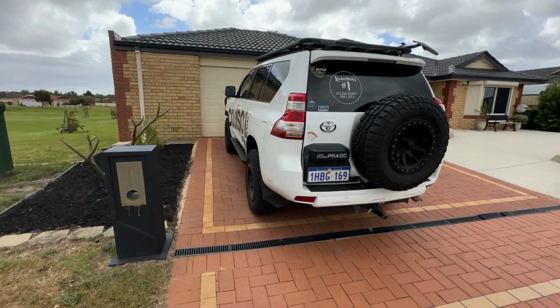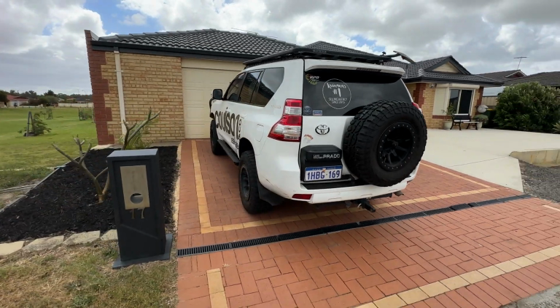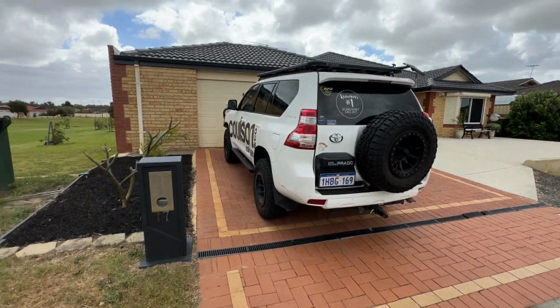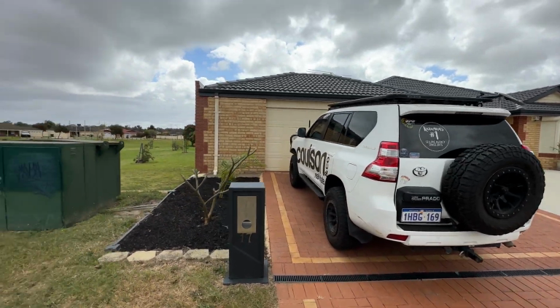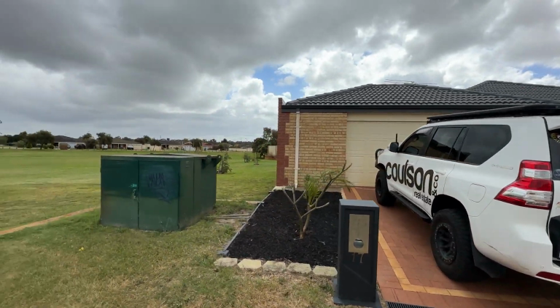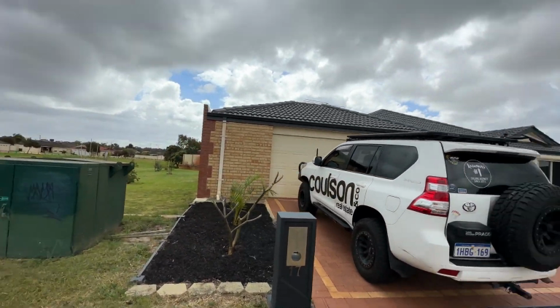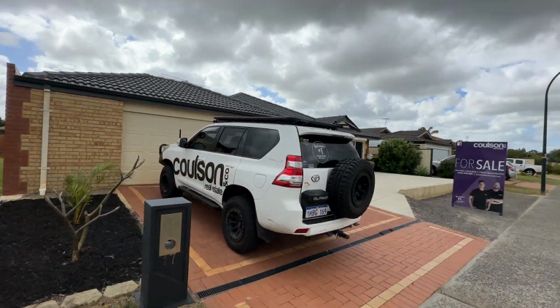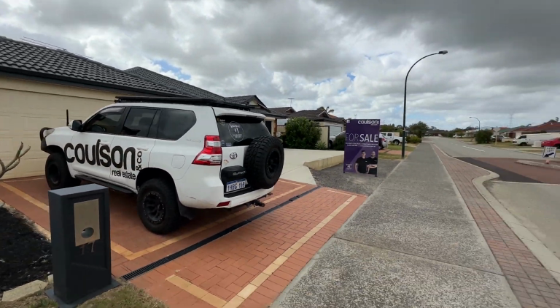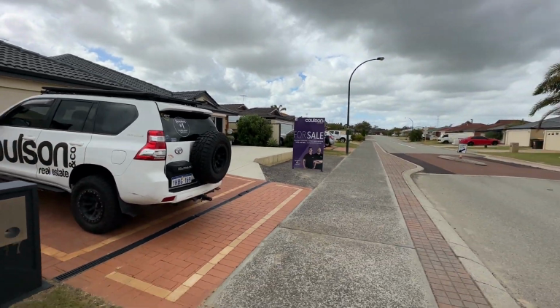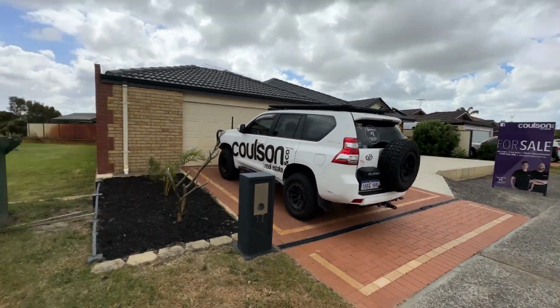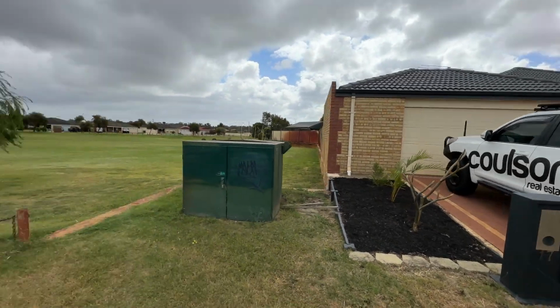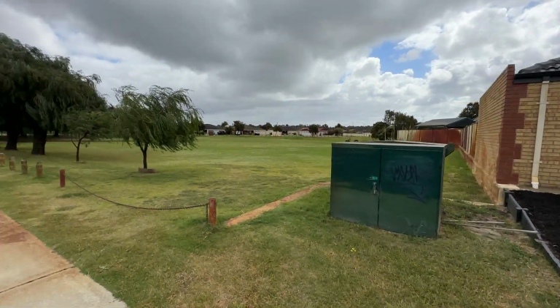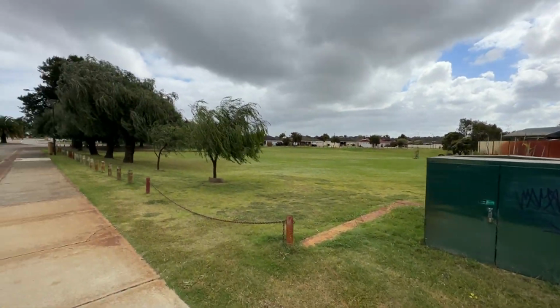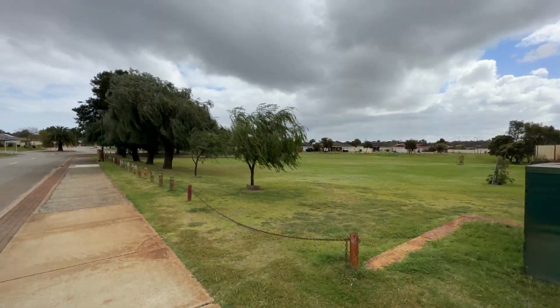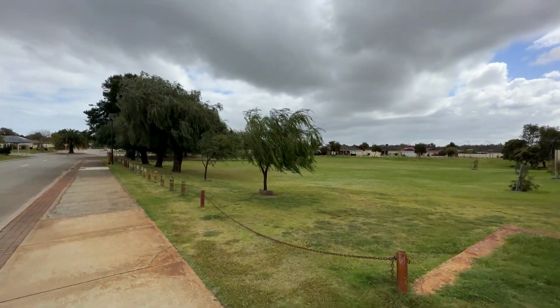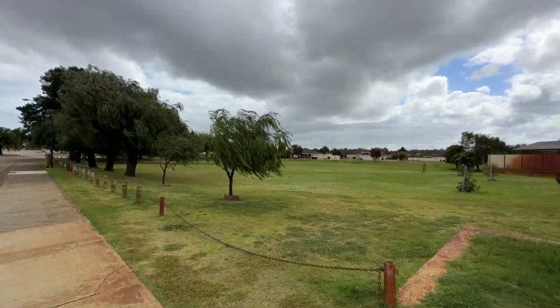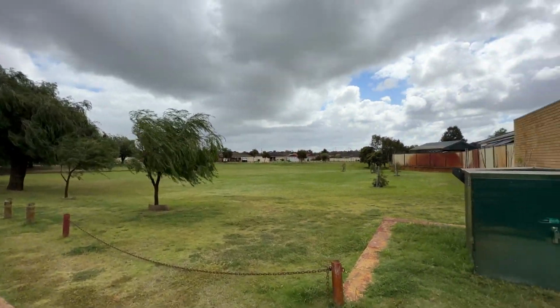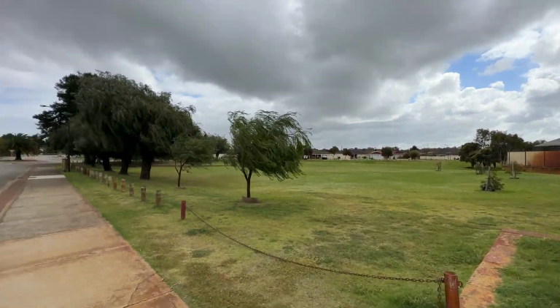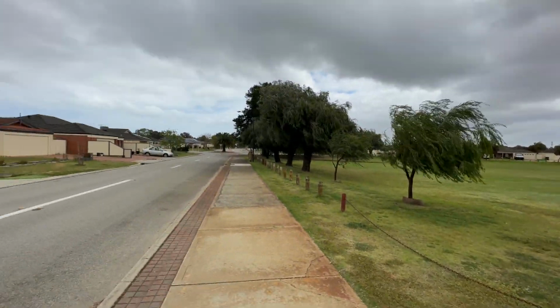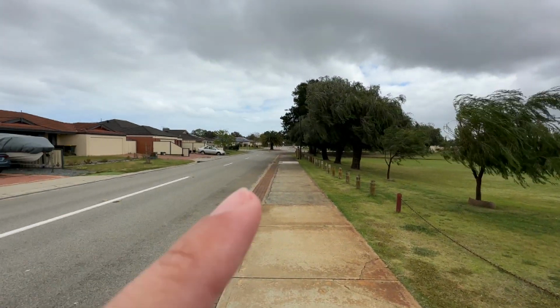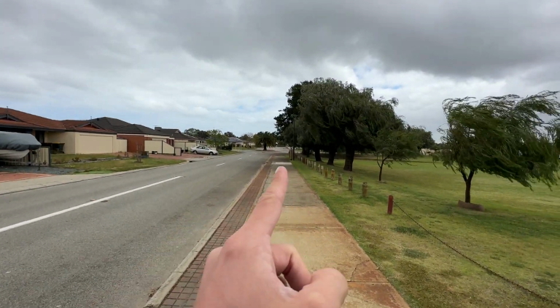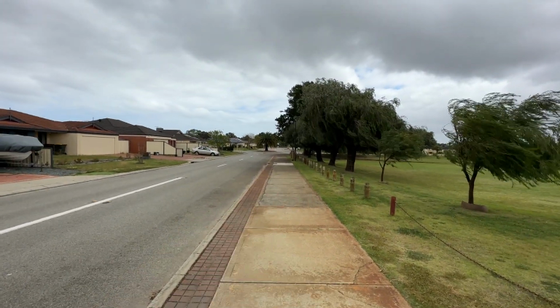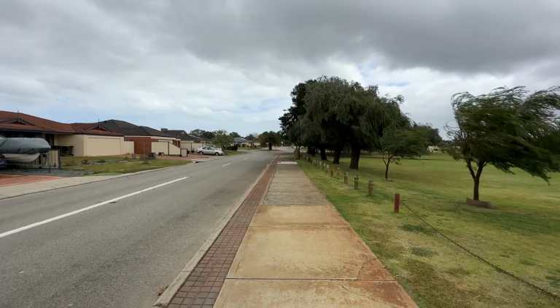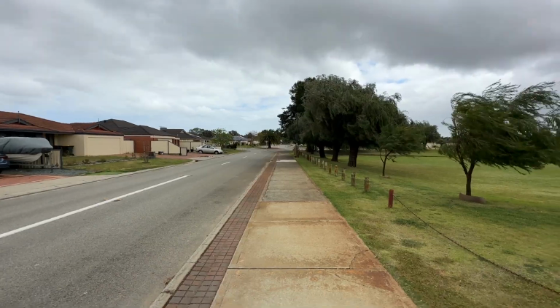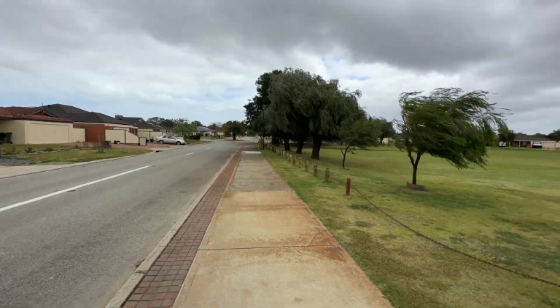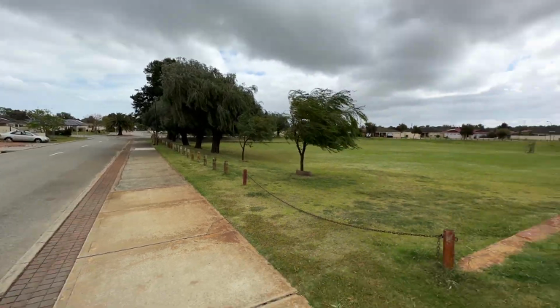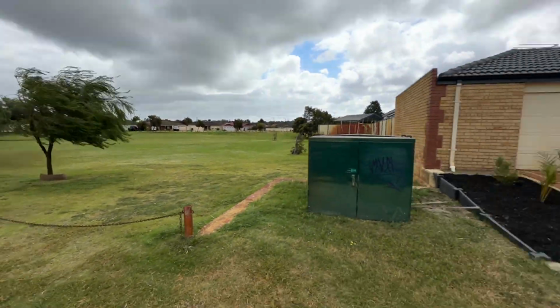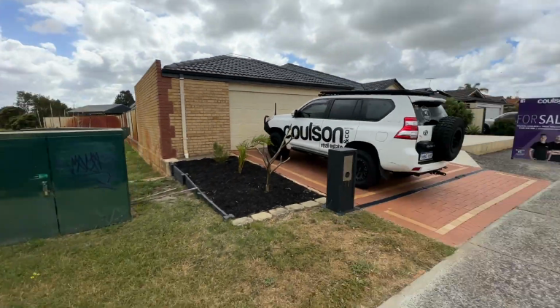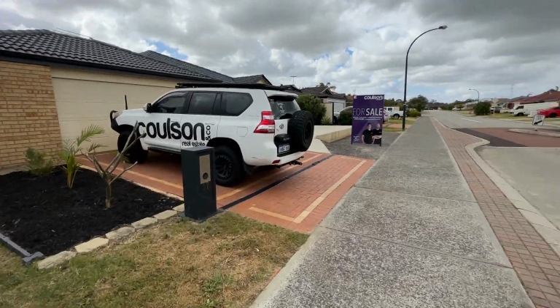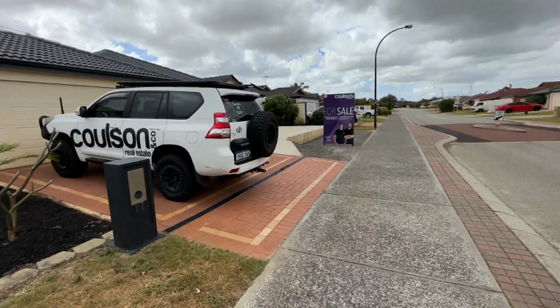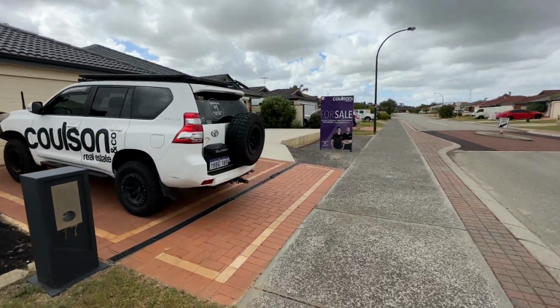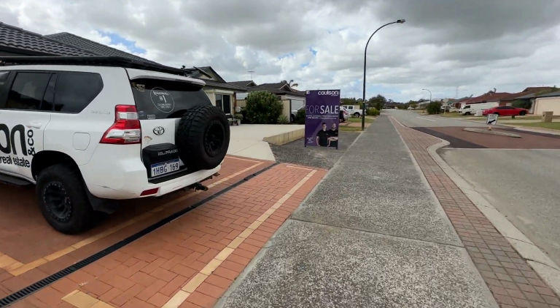Hey guys, we're at 17th Centennial Ave here in Bertram, in Orson Park right next door. Straight up the road takes you to Bertram Shop, IGA and Bertram Primary School.